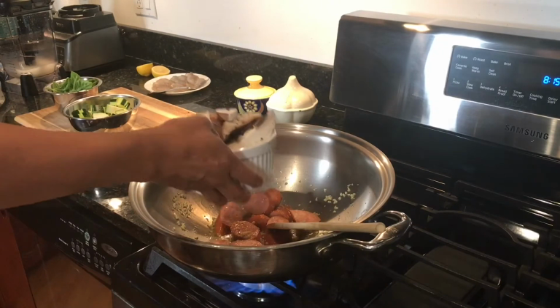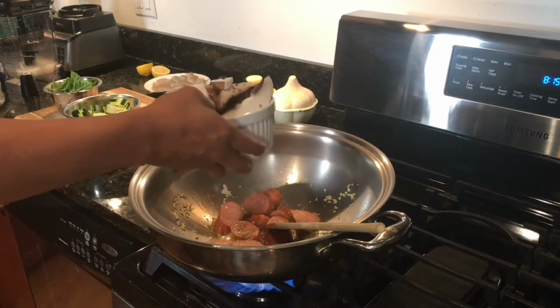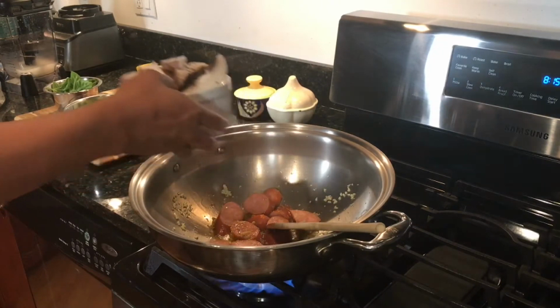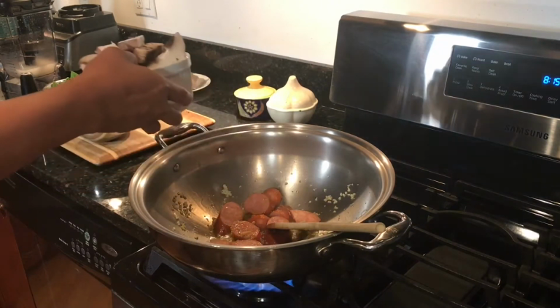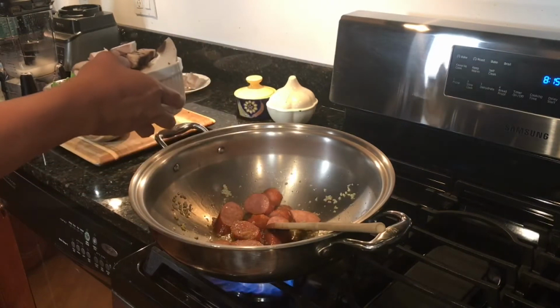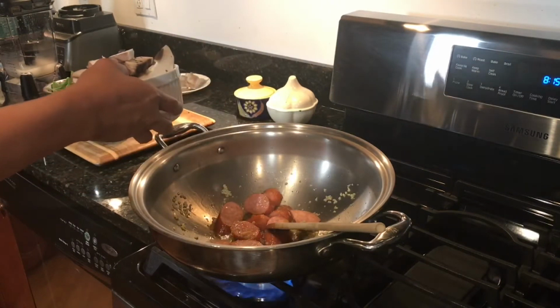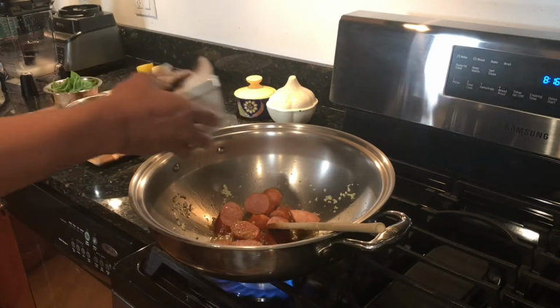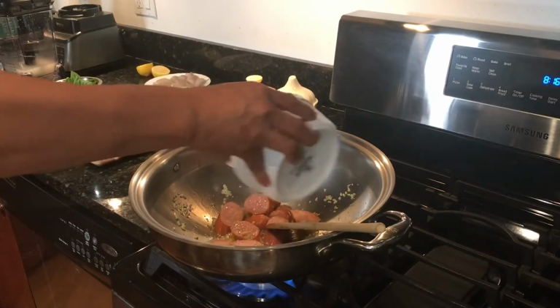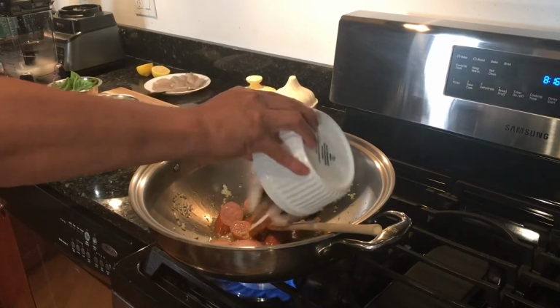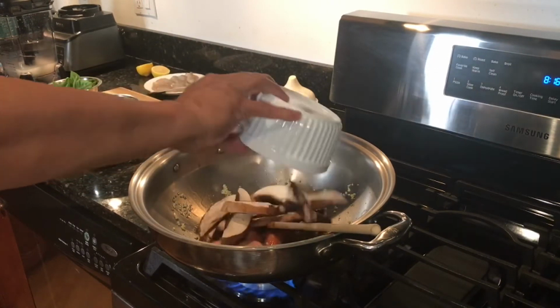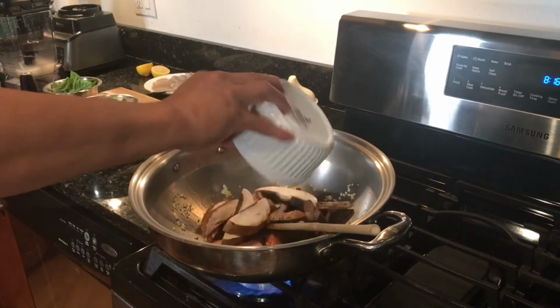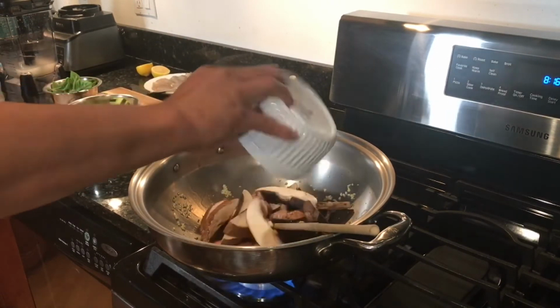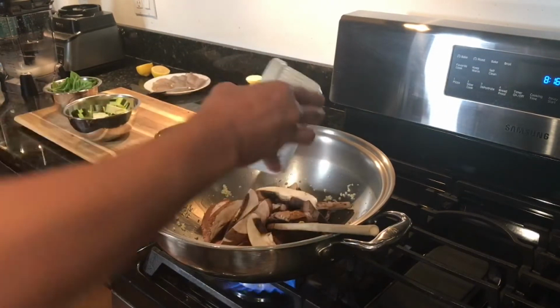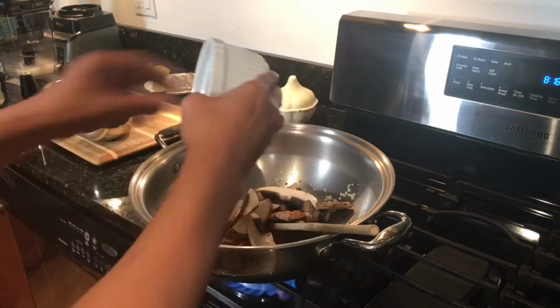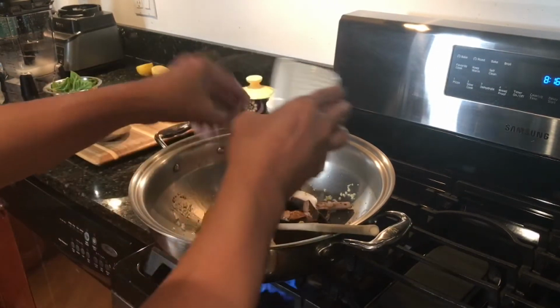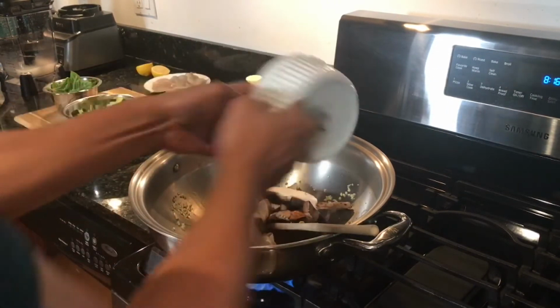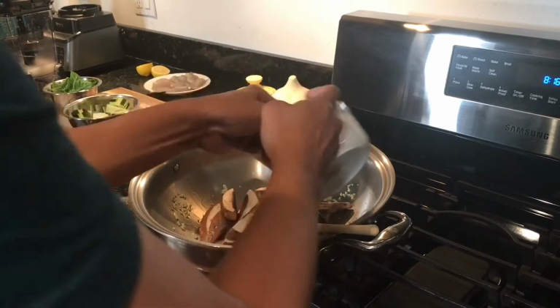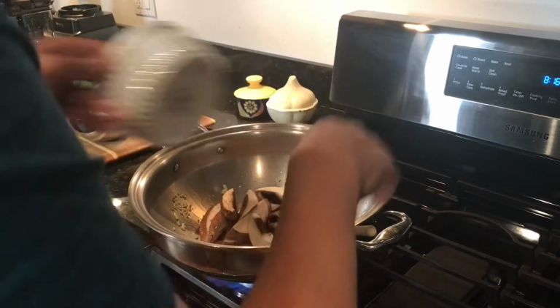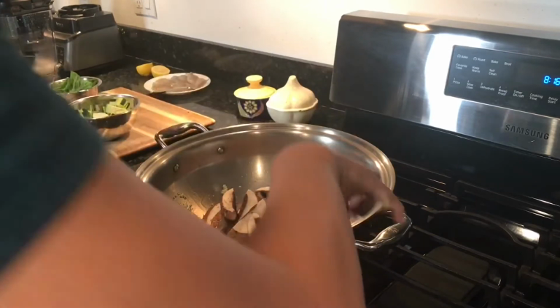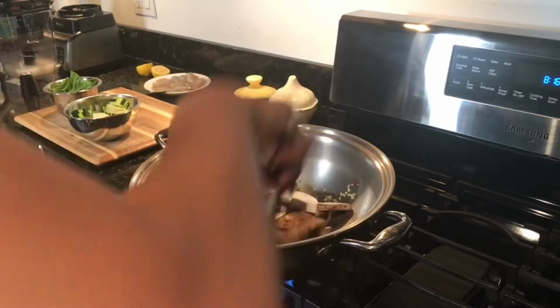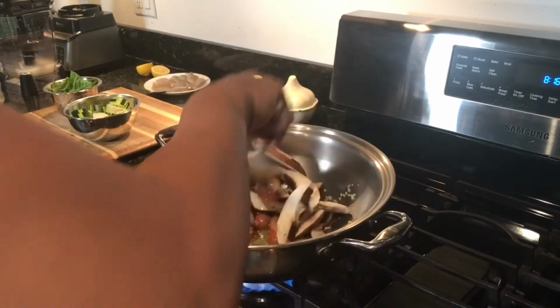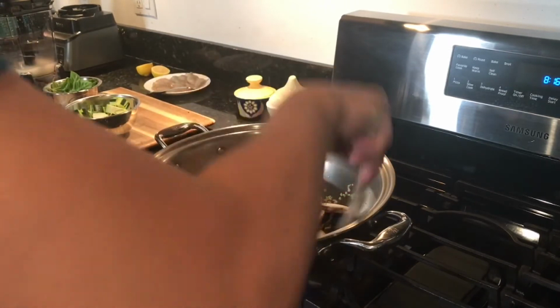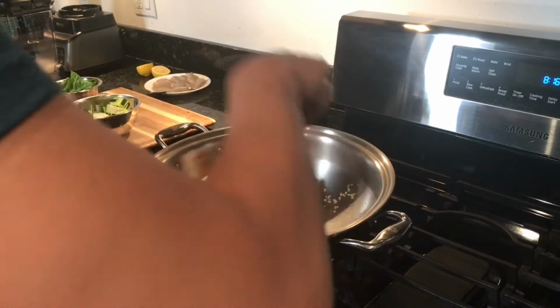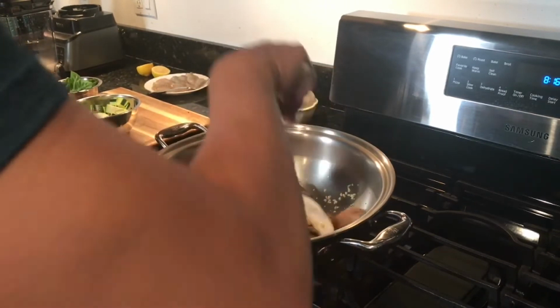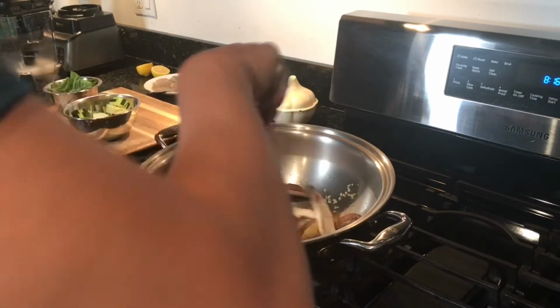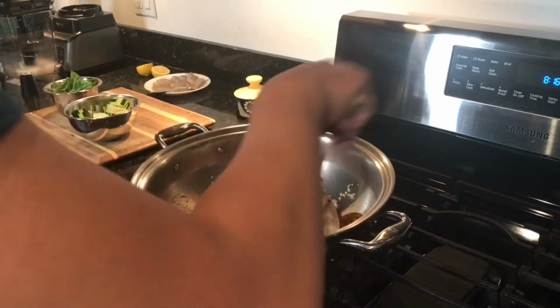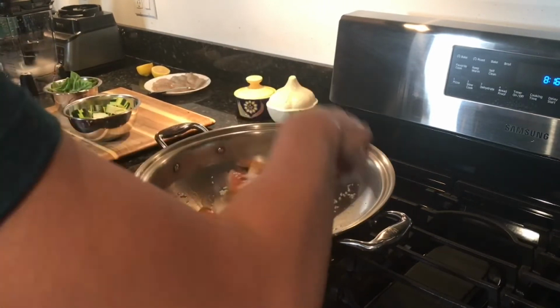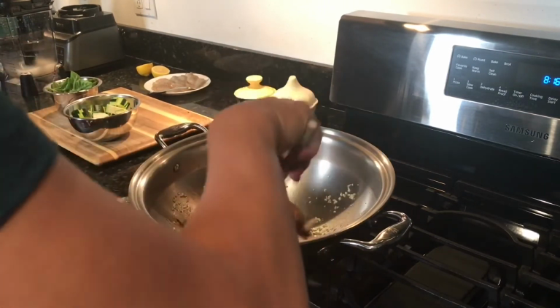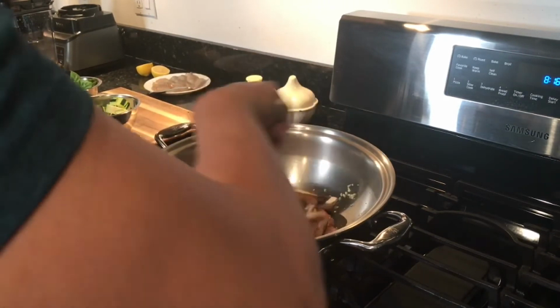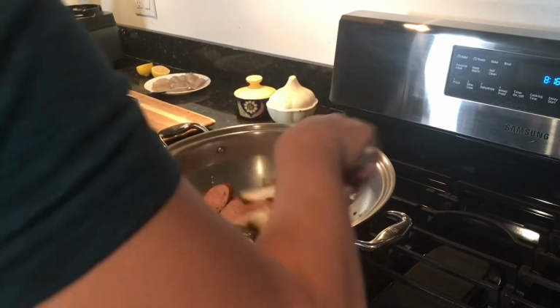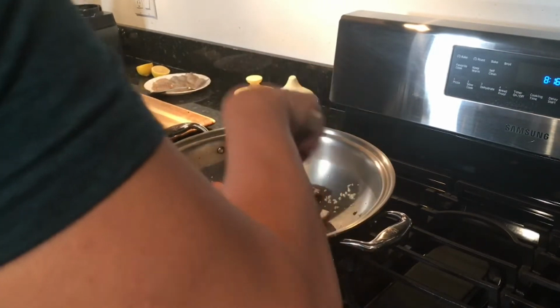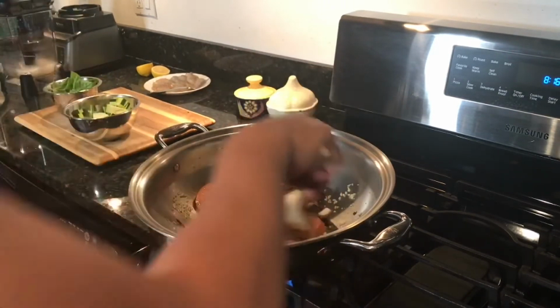Adding 2 large portobello mushrooms that I sliced. Just make sure you clean or scrape the dark skin underneath the cap.